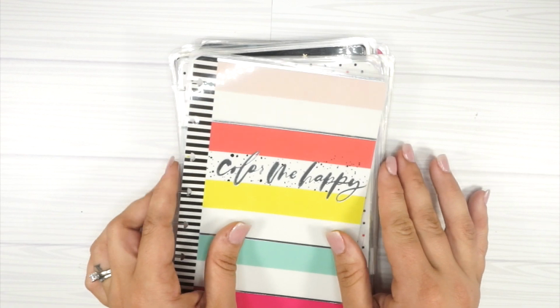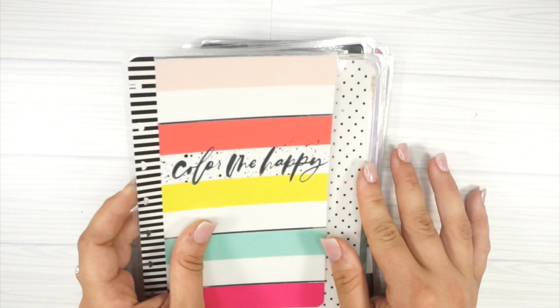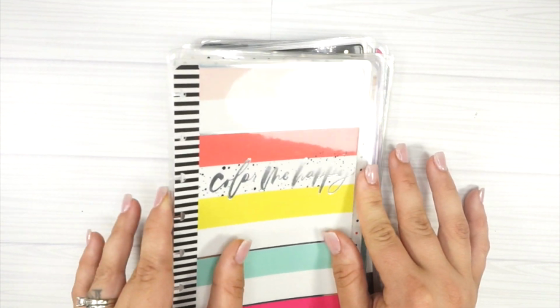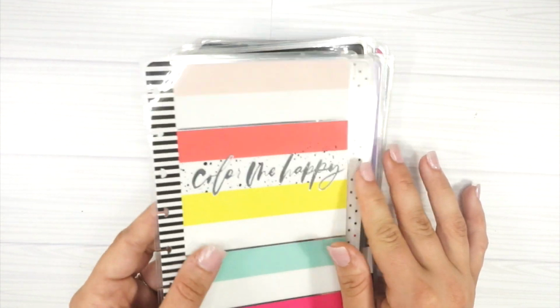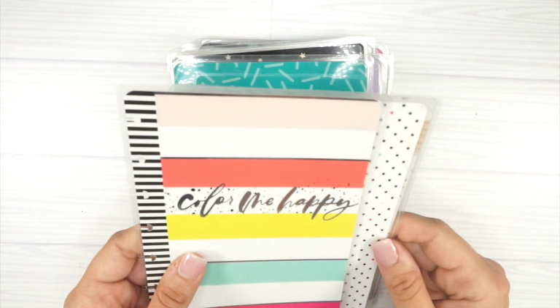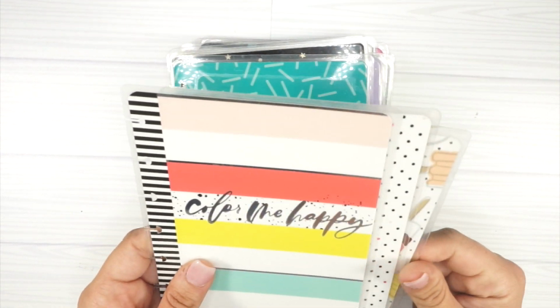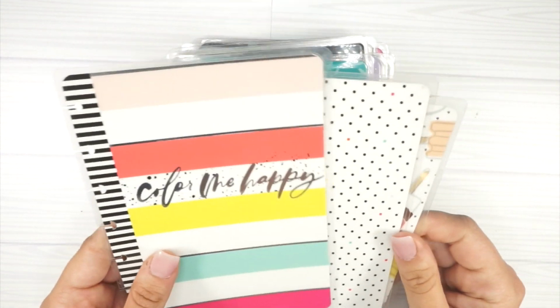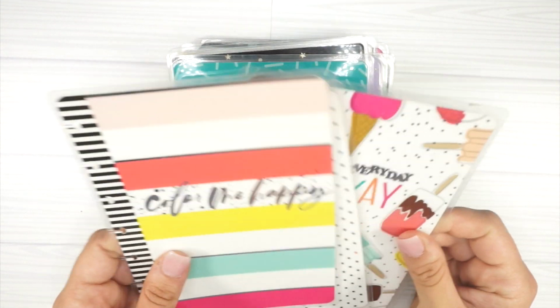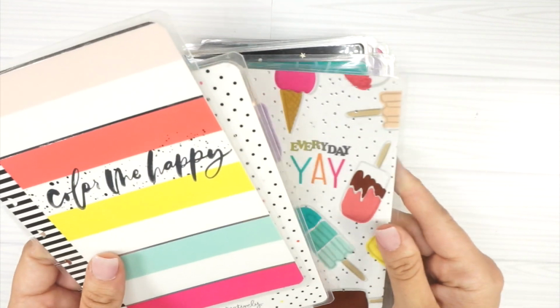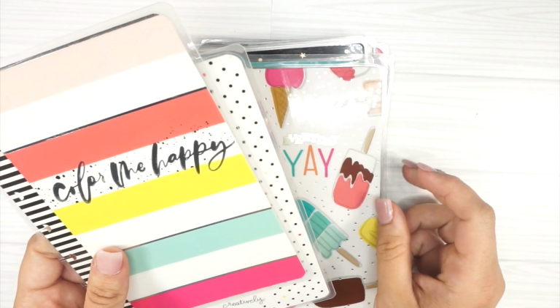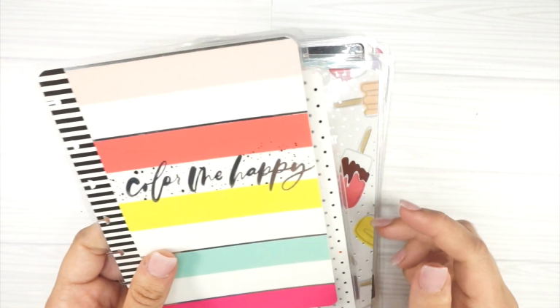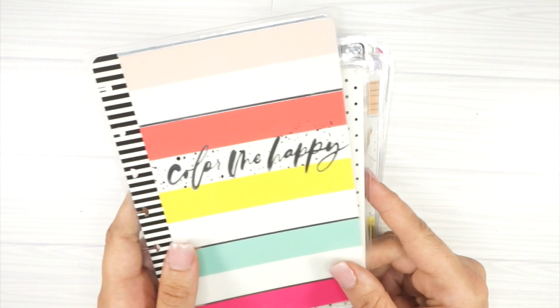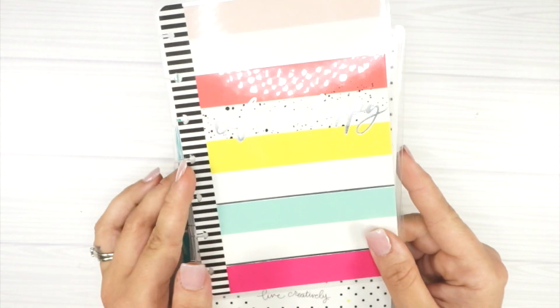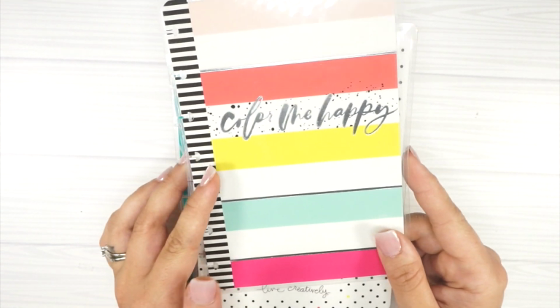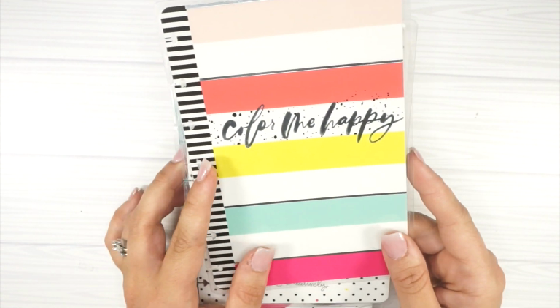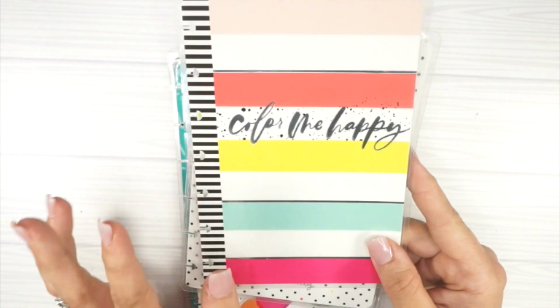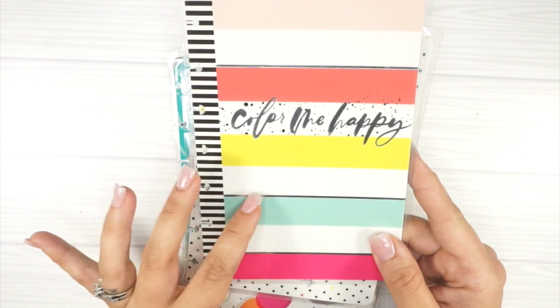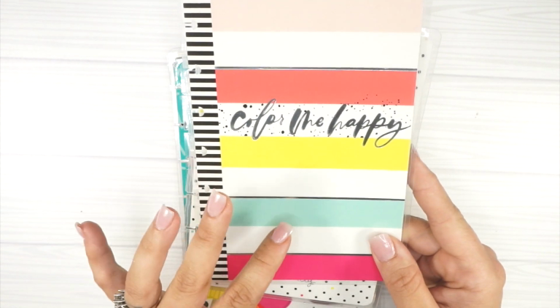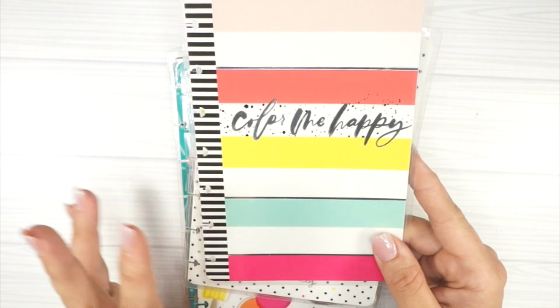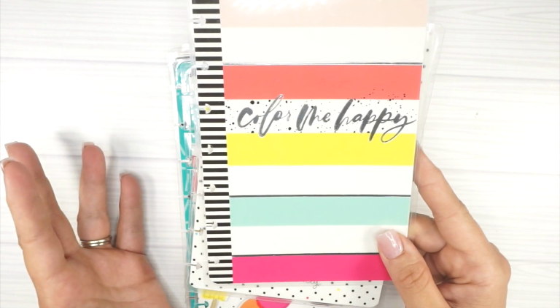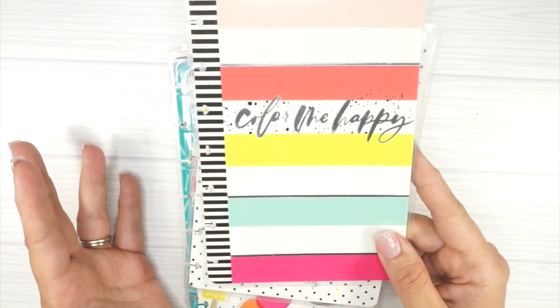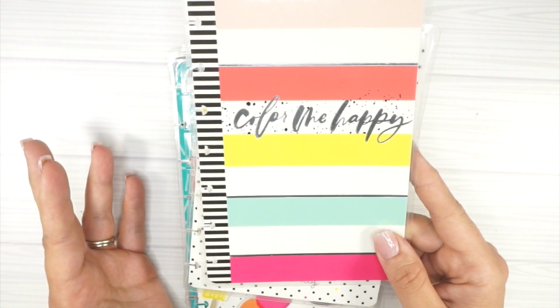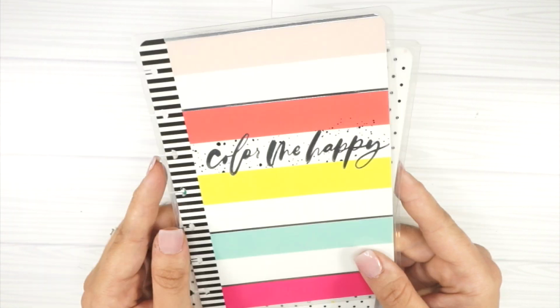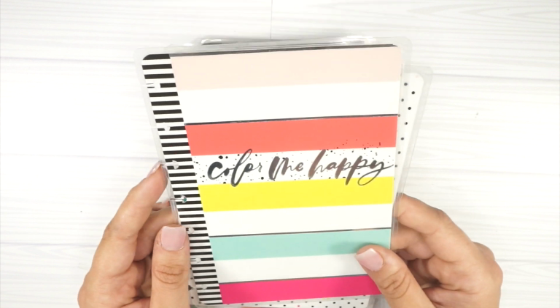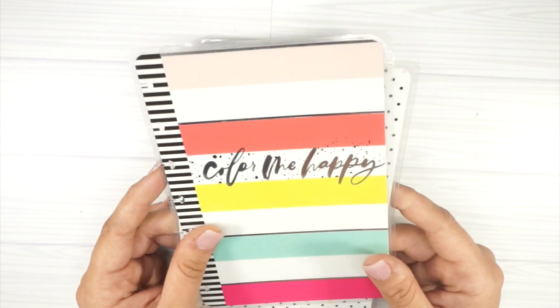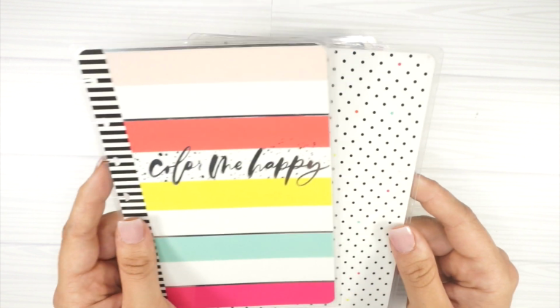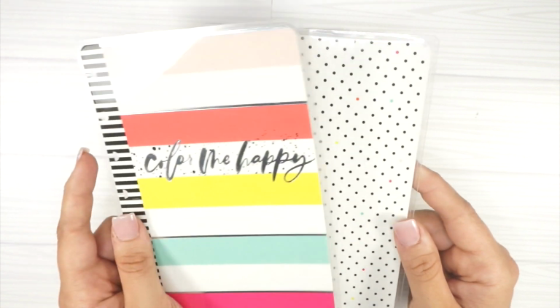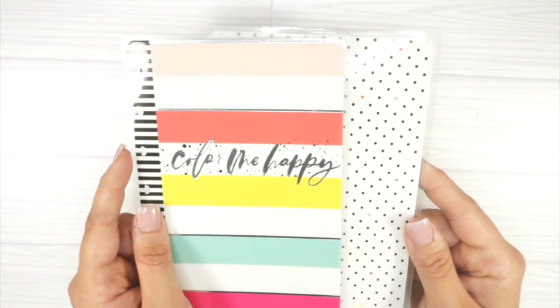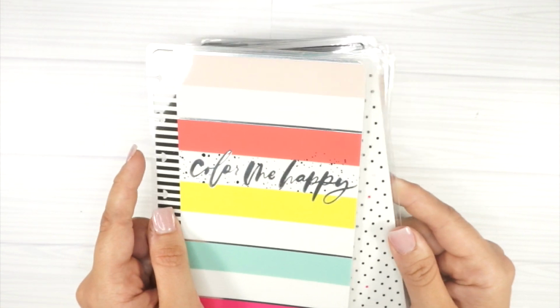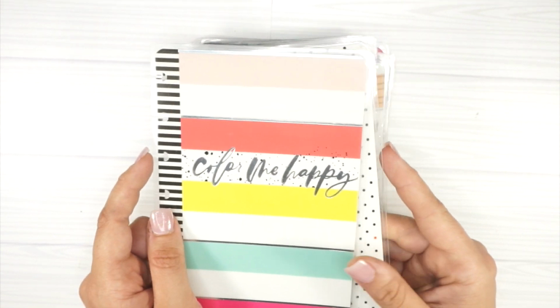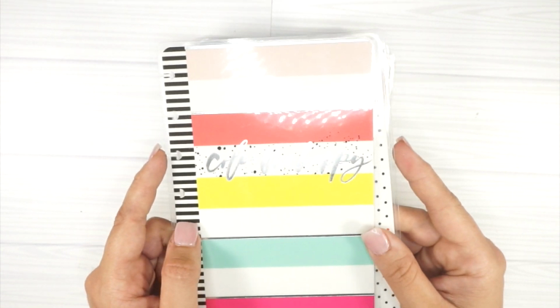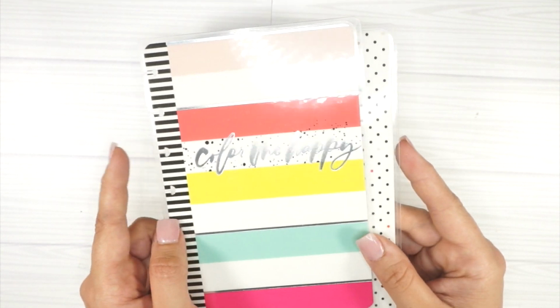This one also came off of a Happy Notes. A pro tip: if you're looking to buy extra covers you really like, Happy Notes are a good way to go because they don't cost as much as buying a whole planner, and then the guts of the planner don't necessarily go to waste.